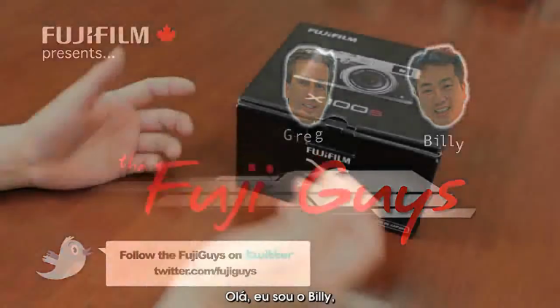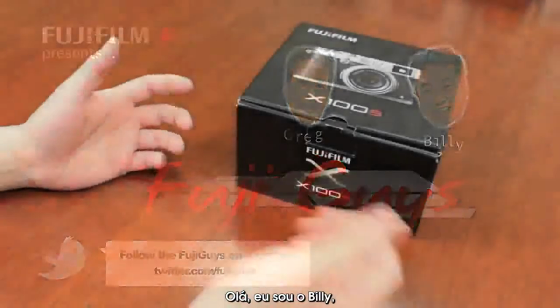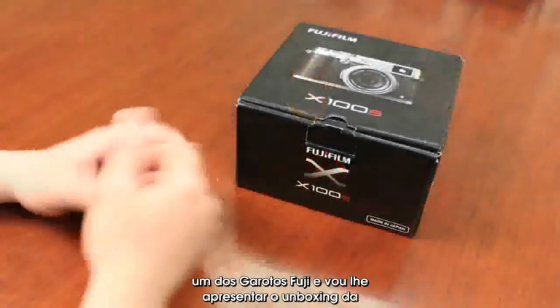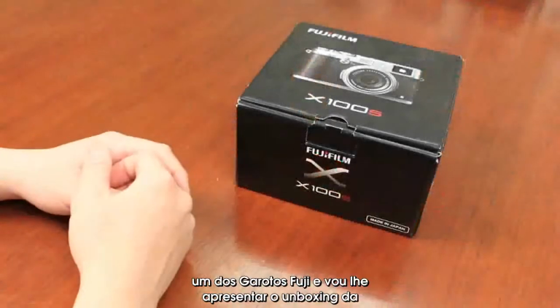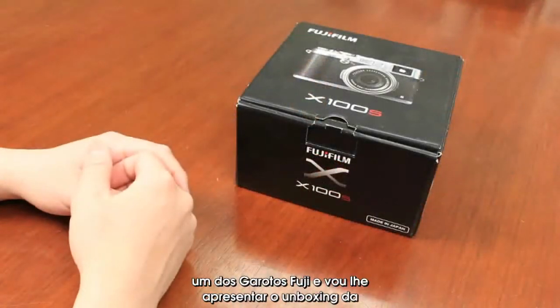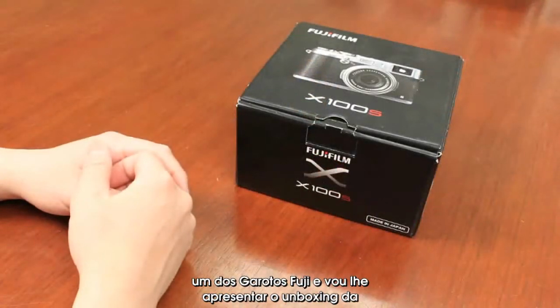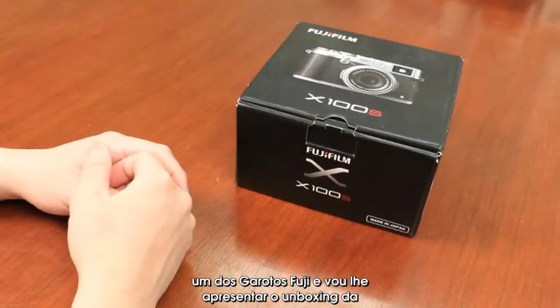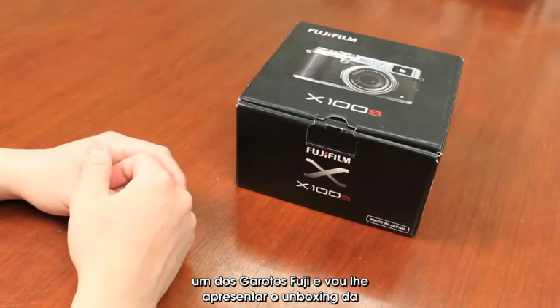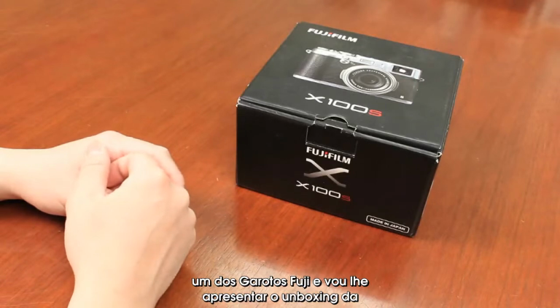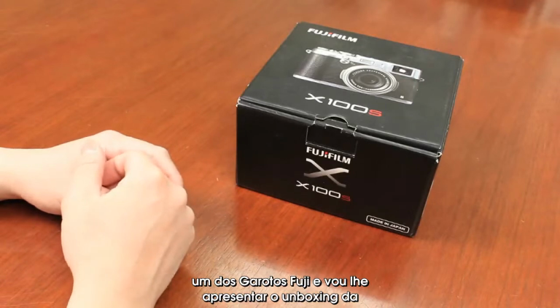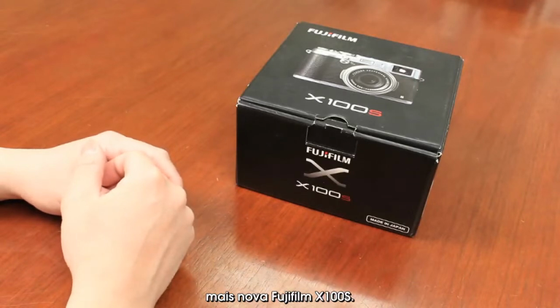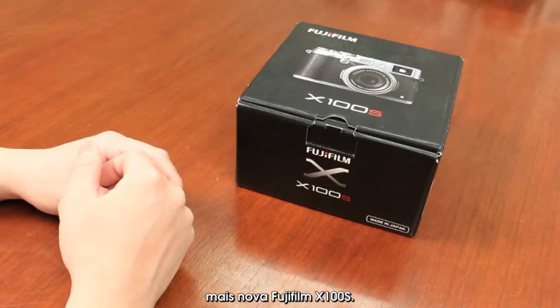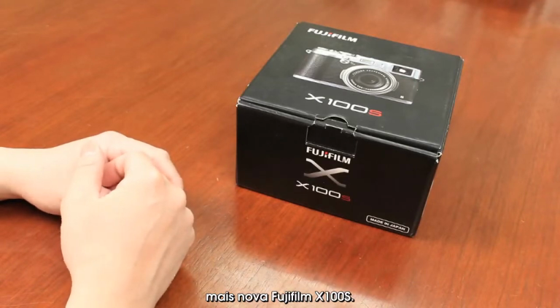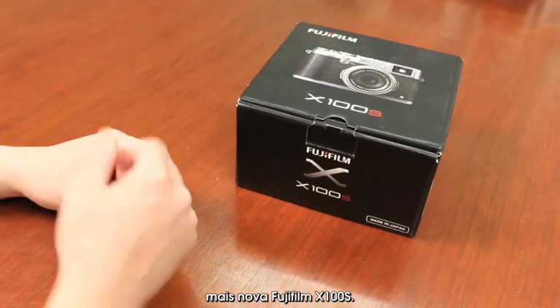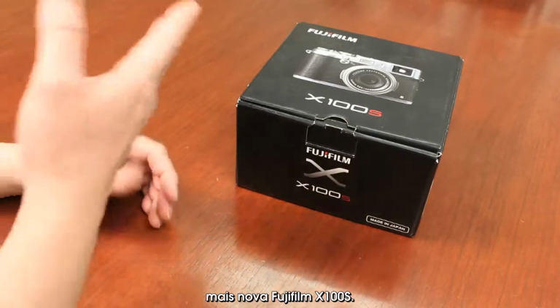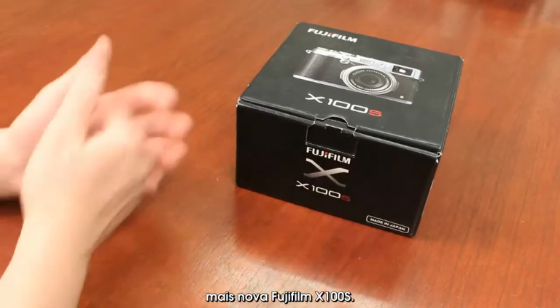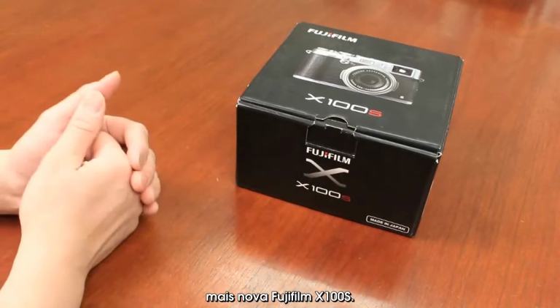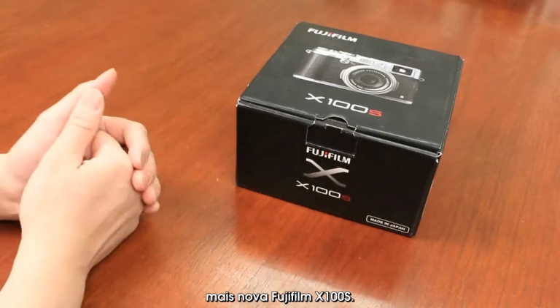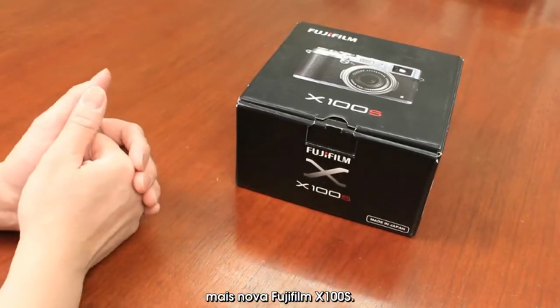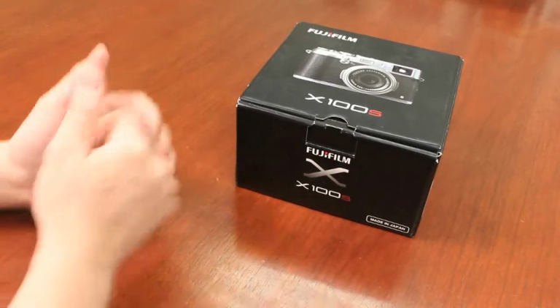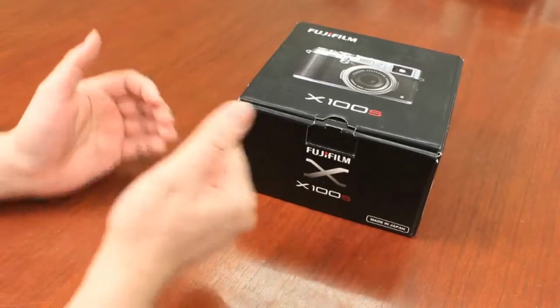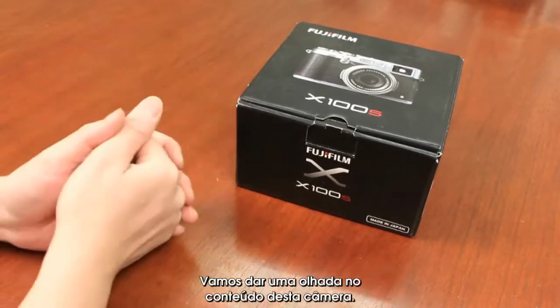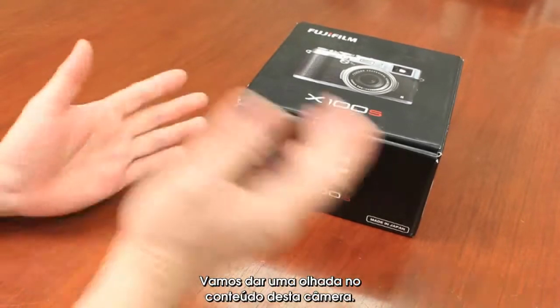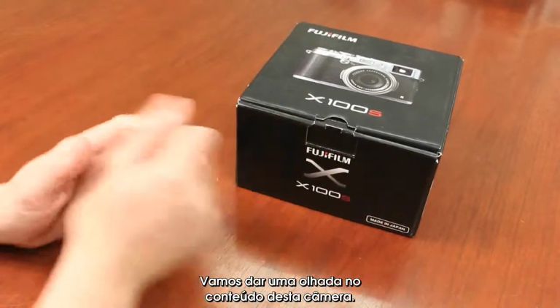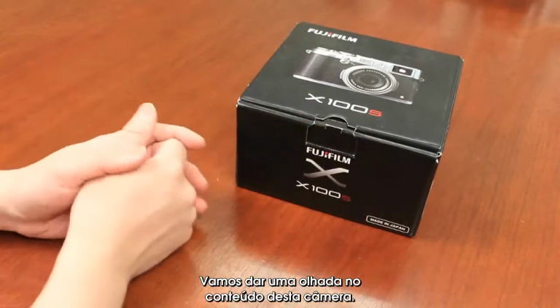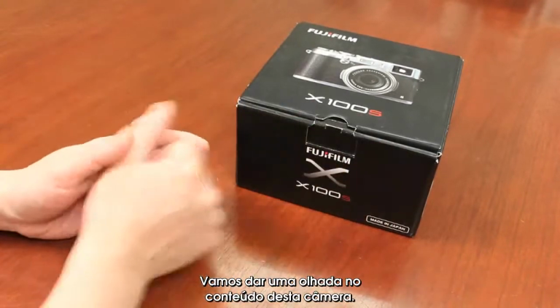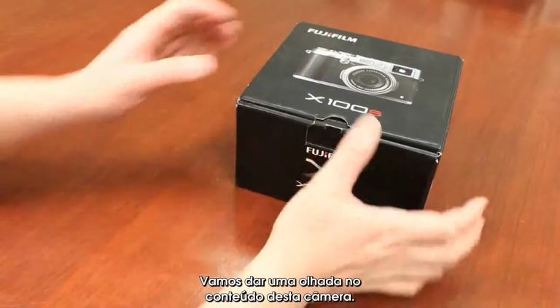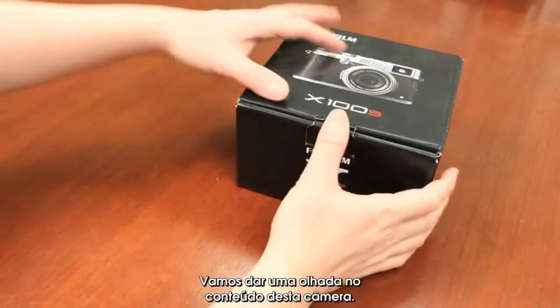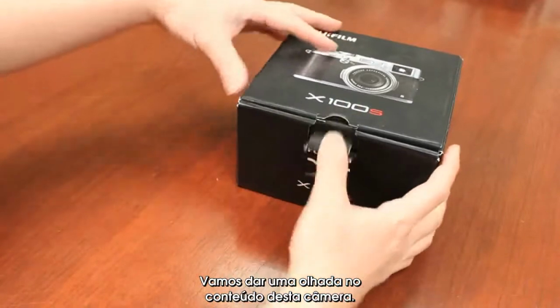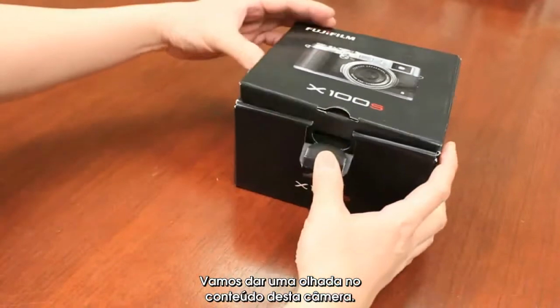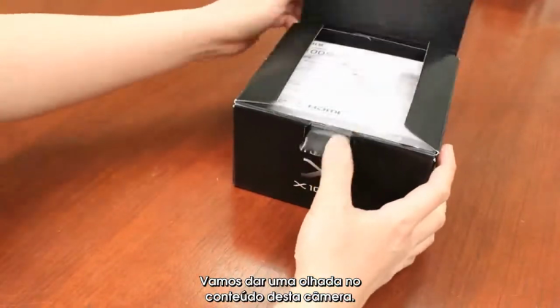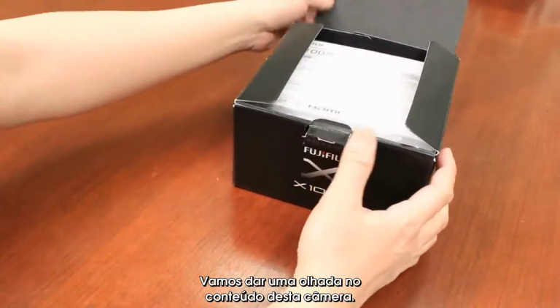Hi, I'm Billy, one of the Fuji guys, here to give you an unboxing of the brand new Fujifilm X100S. Let's just take a look at the contents of this camera.